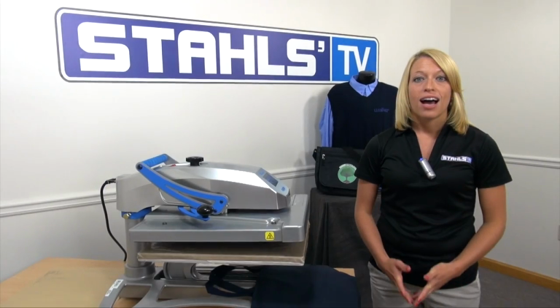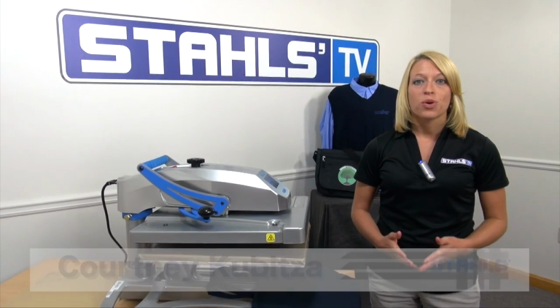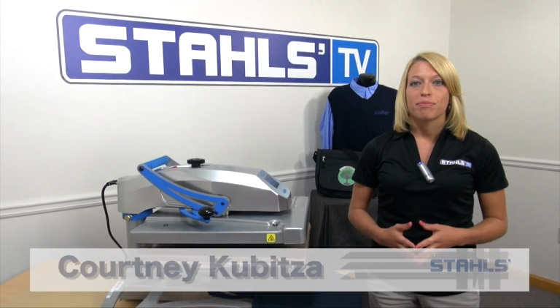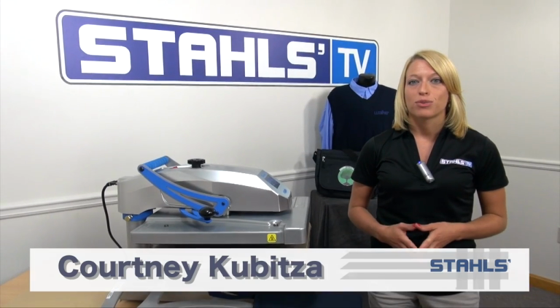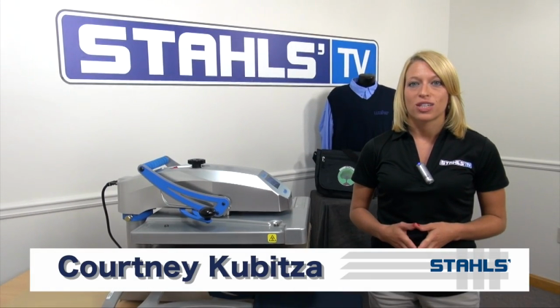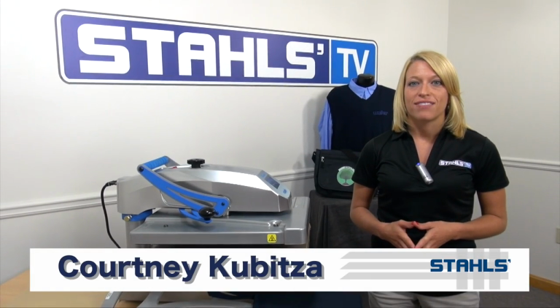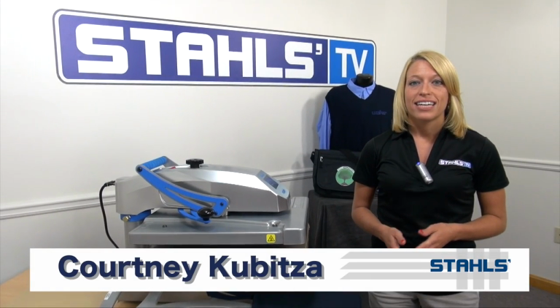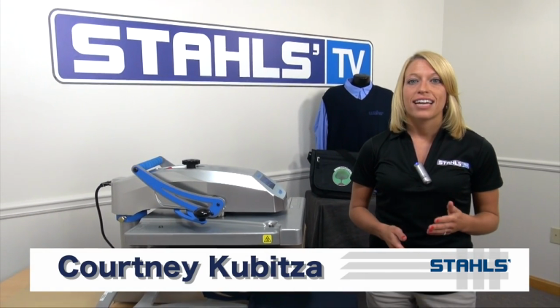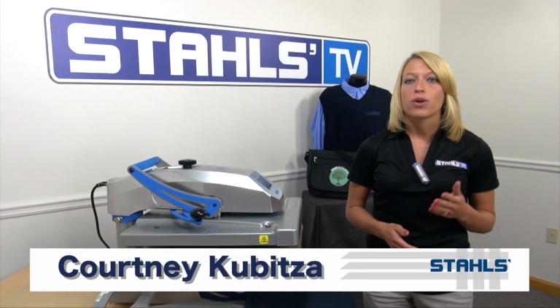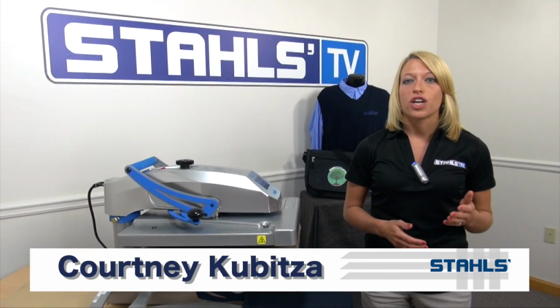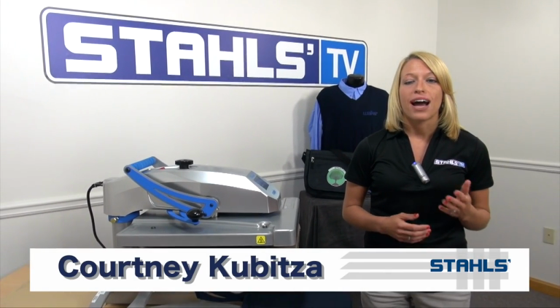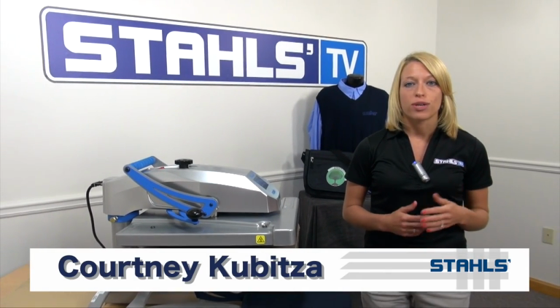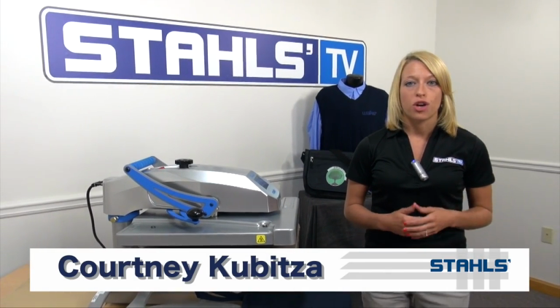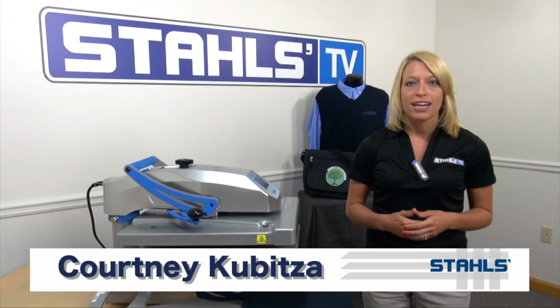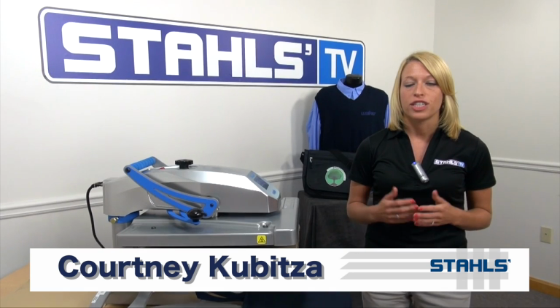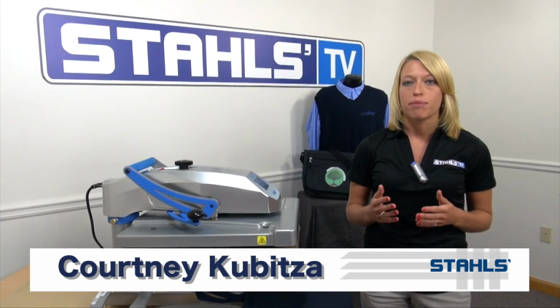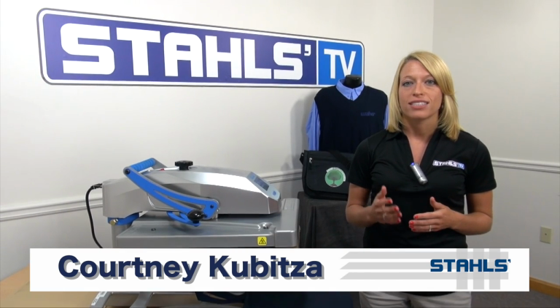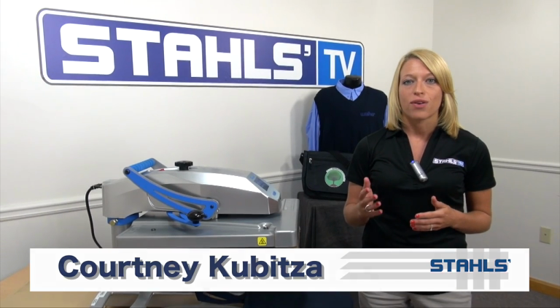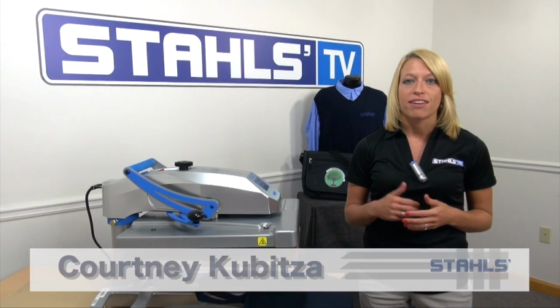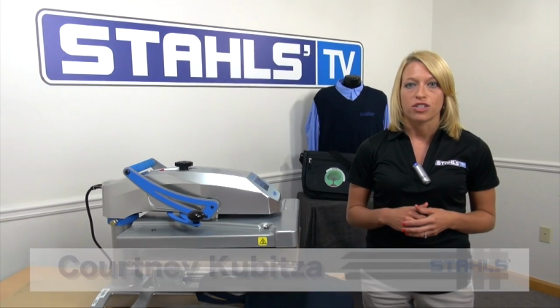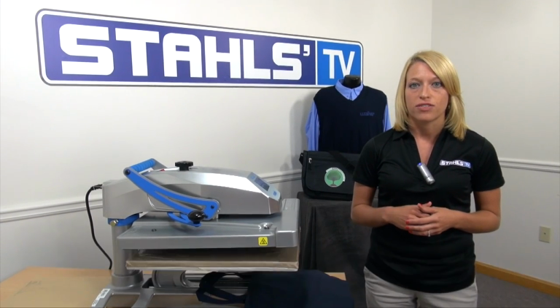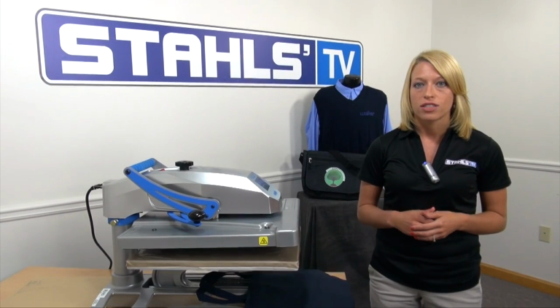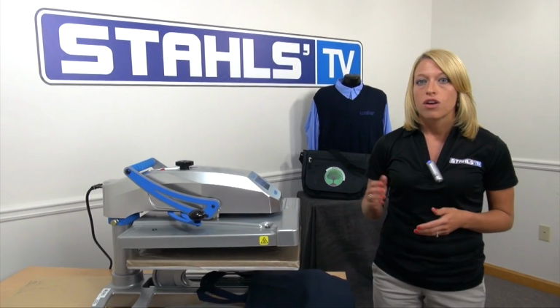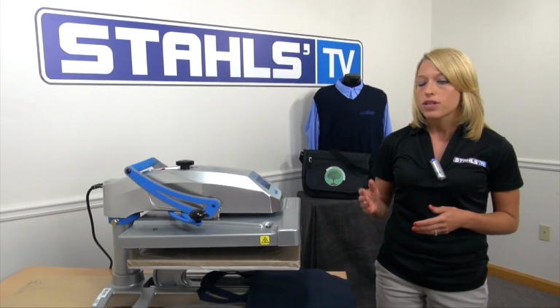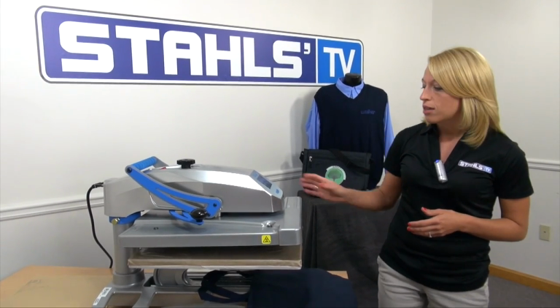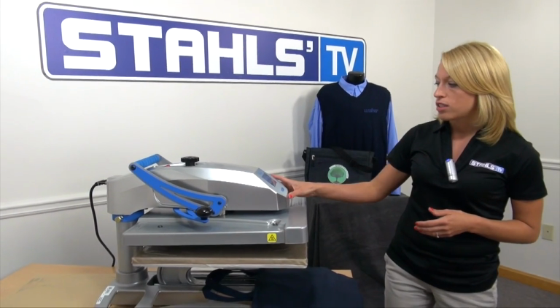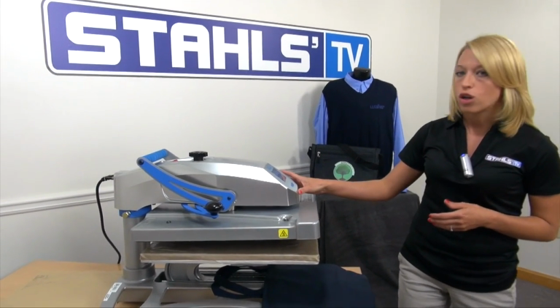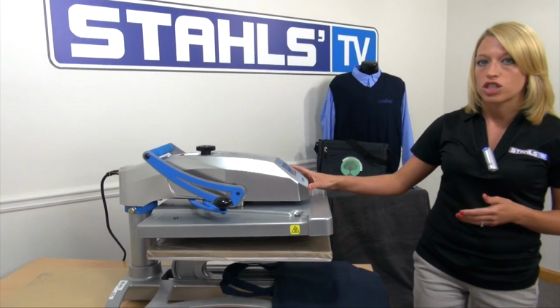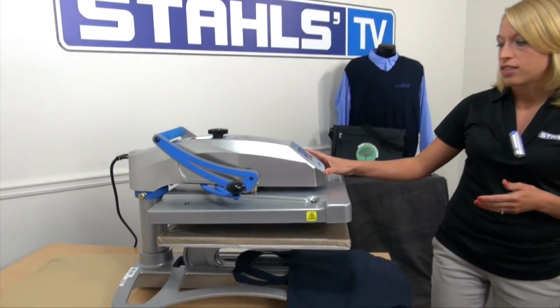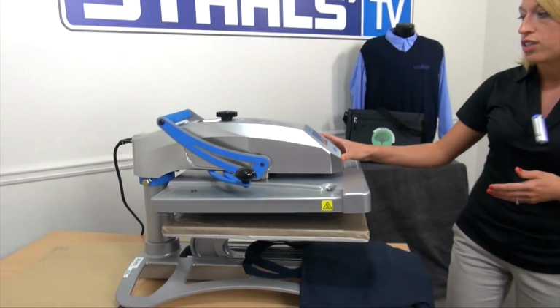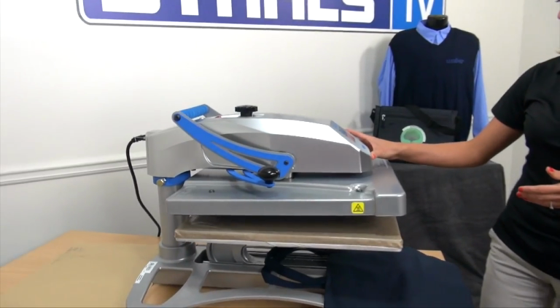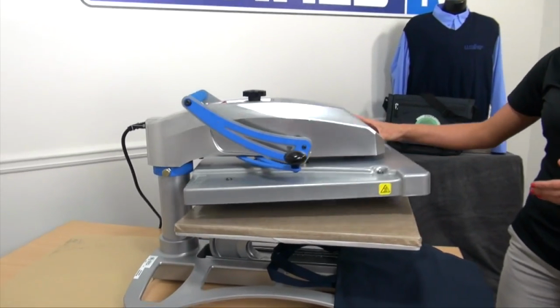I'm Courtney Kubica with Stahls TV. Today we're going to show you how to print tote bags using your heat press and a variety of heat transfers. For this, I'm using the Stahls Hotronix Fusion Heat Press.